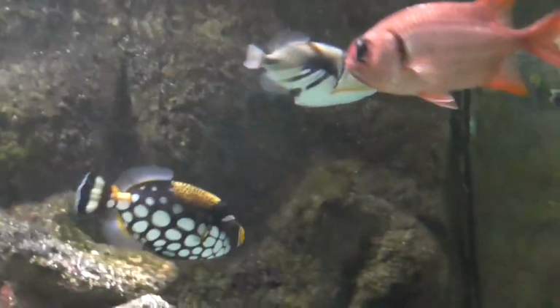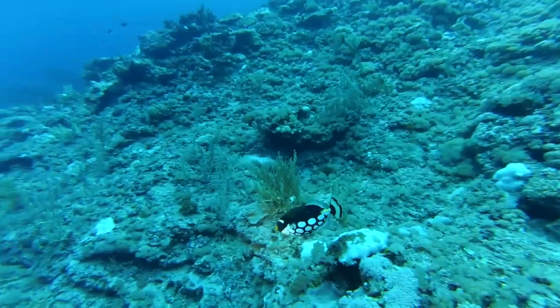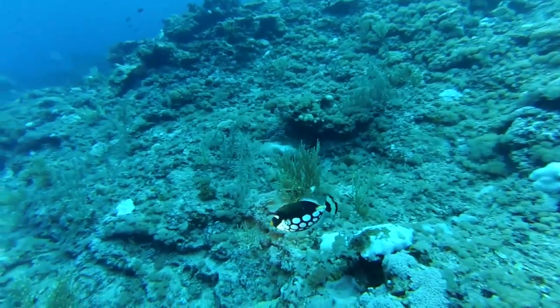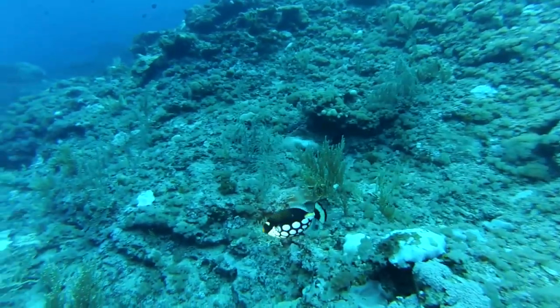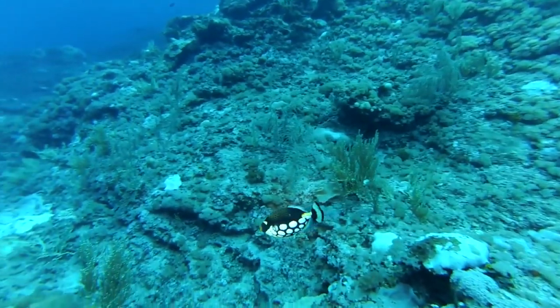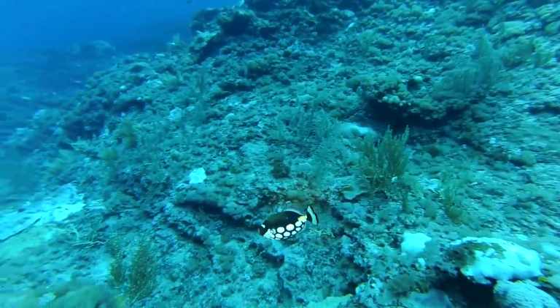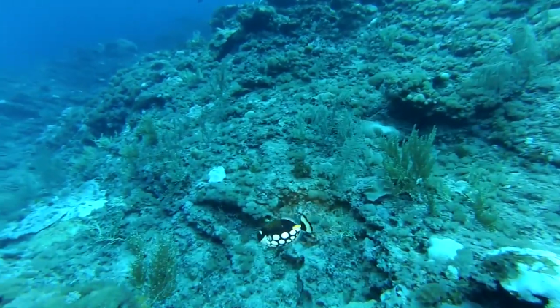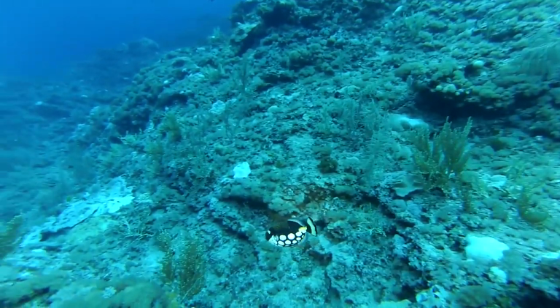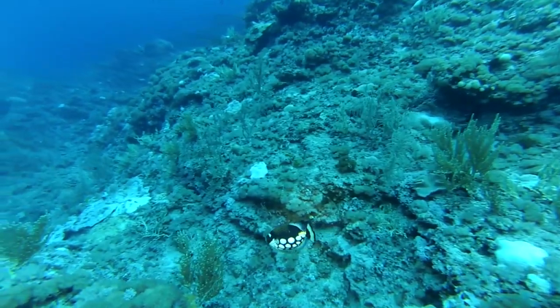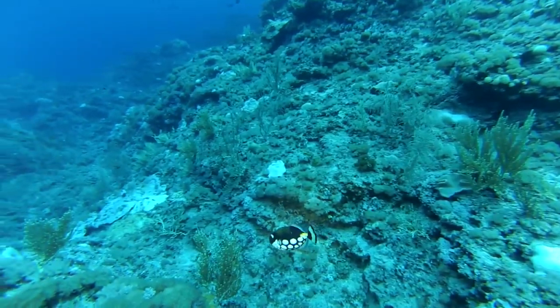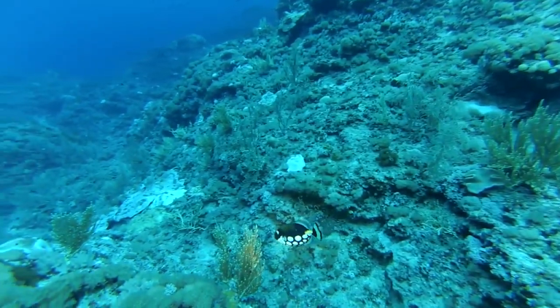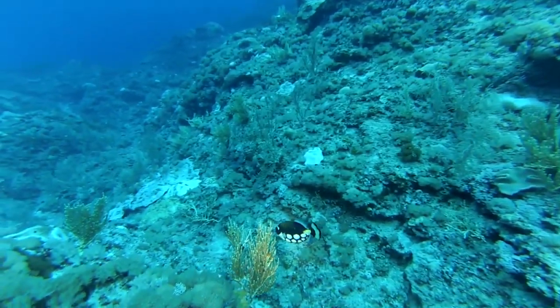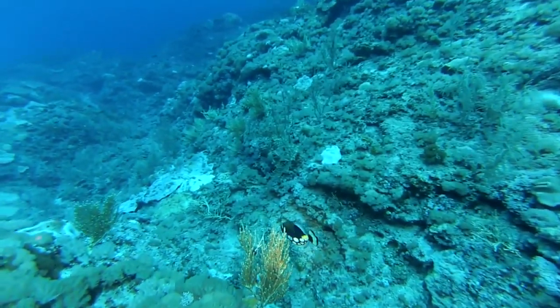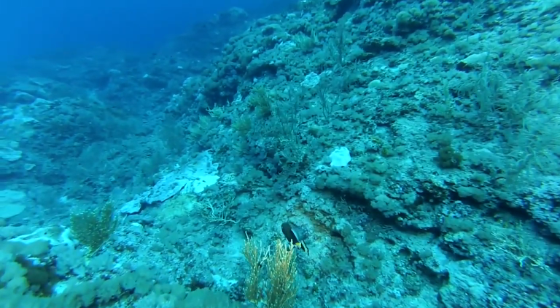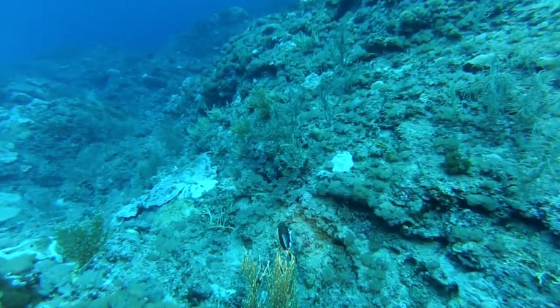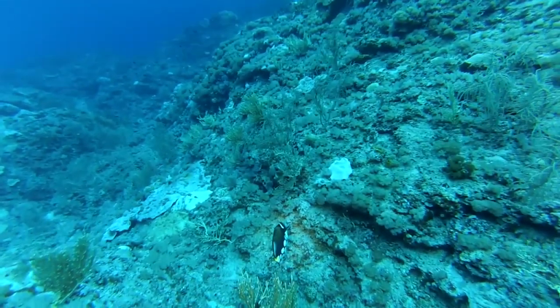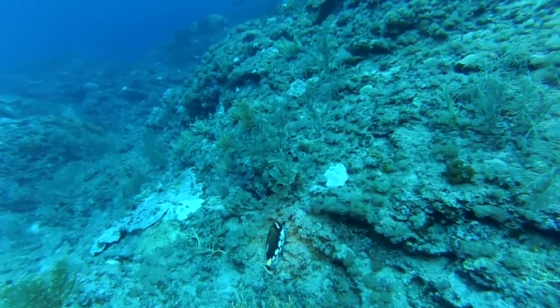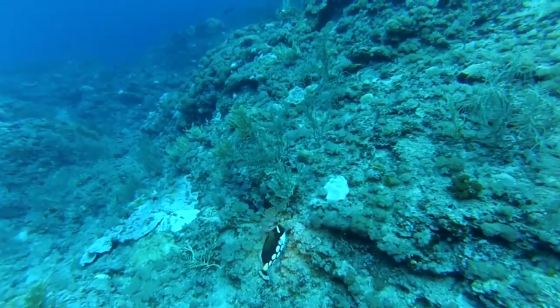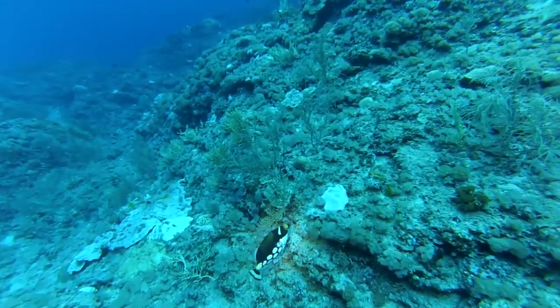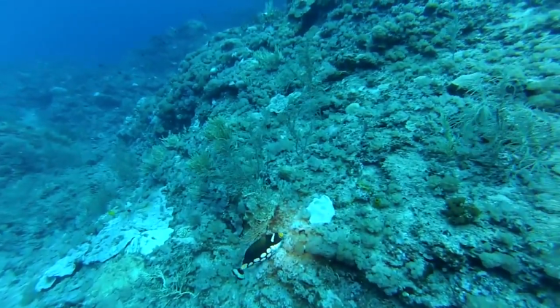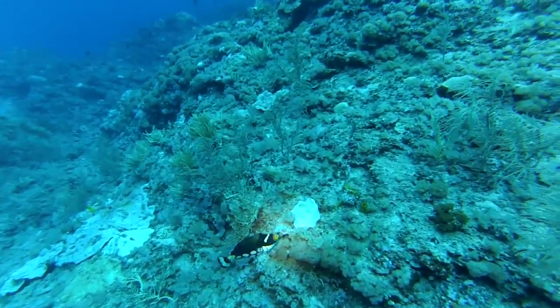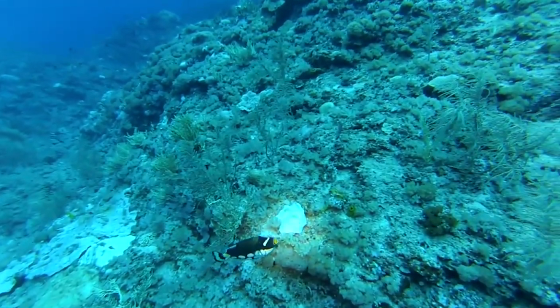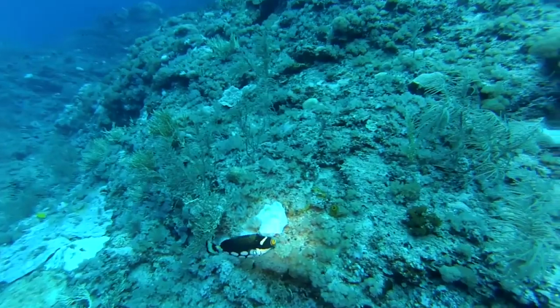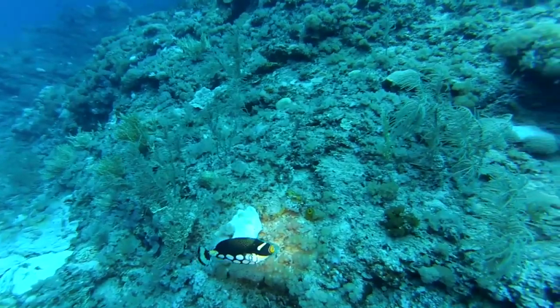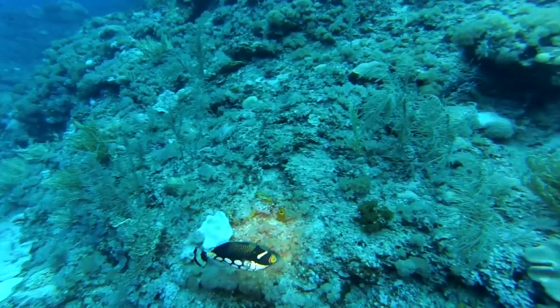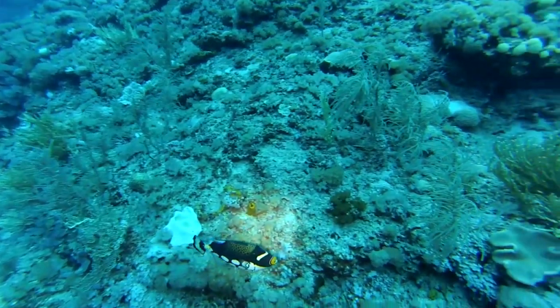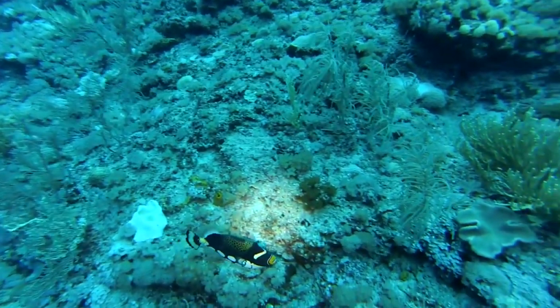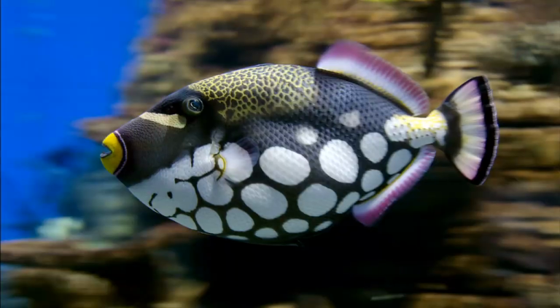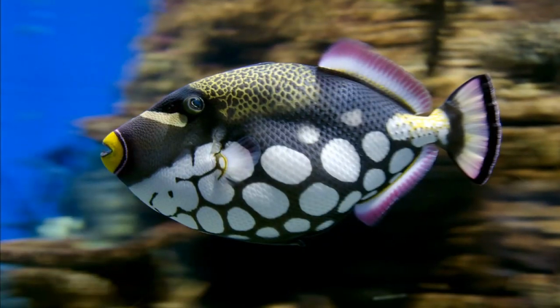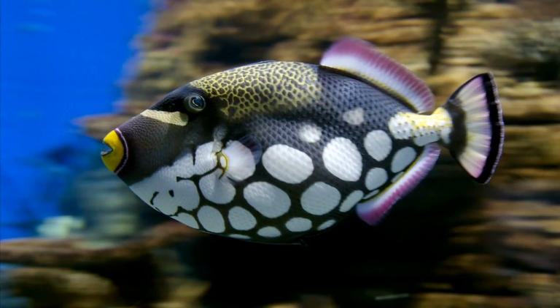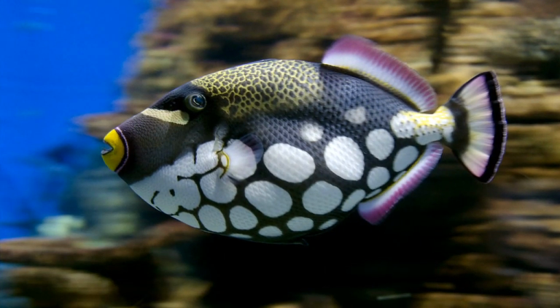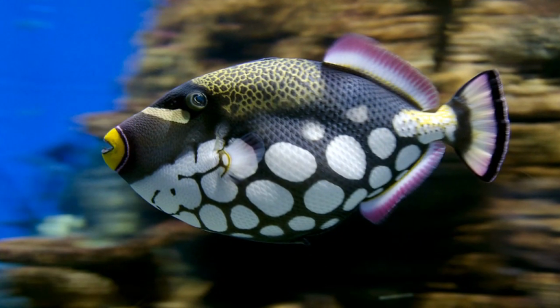They may be spotted on tropical reefs throughout the Indo-Pacific at depths from 10 to 250 feet deep, but they are relatively uncommon. They are usually seen alone.